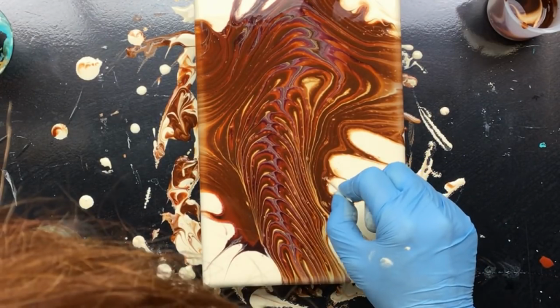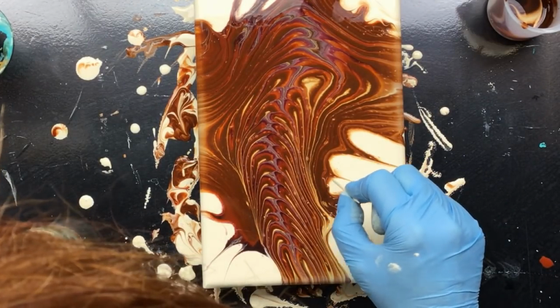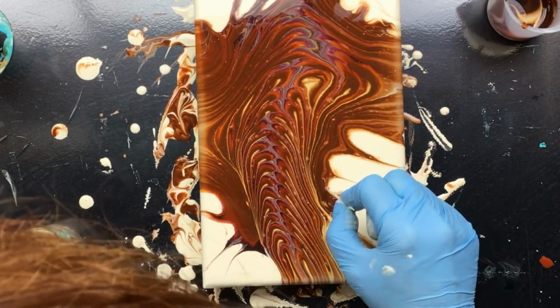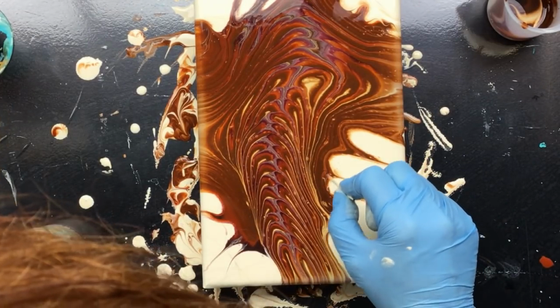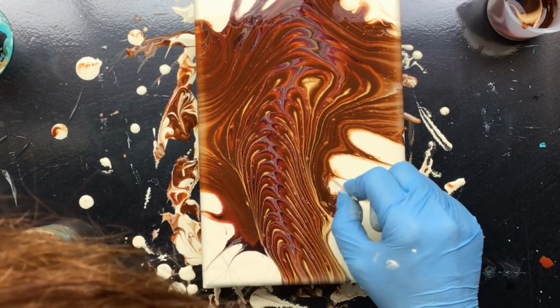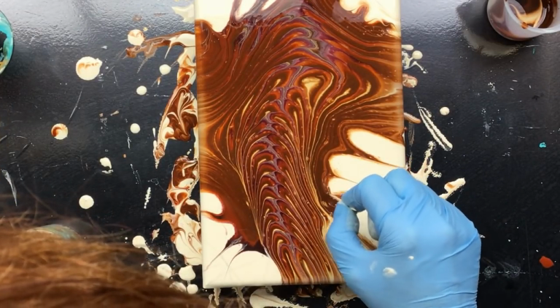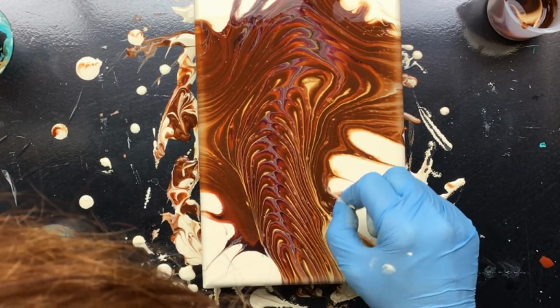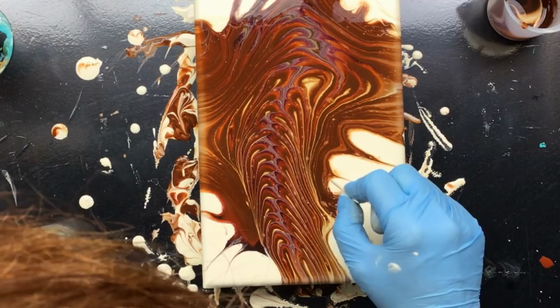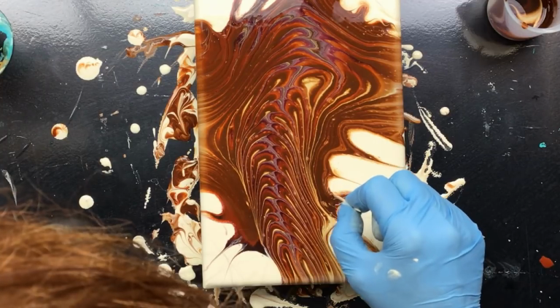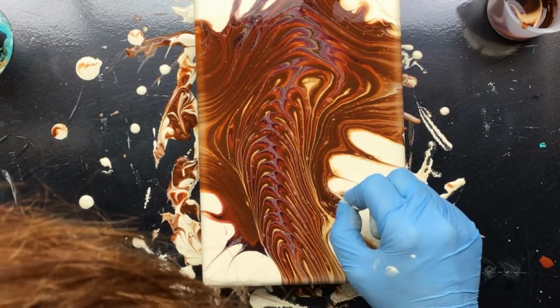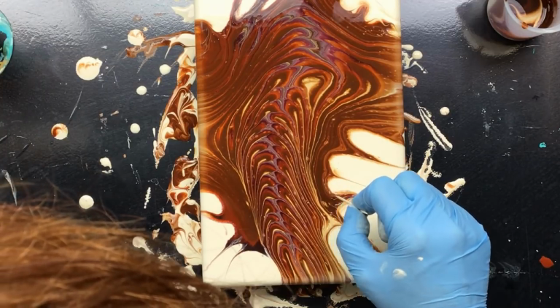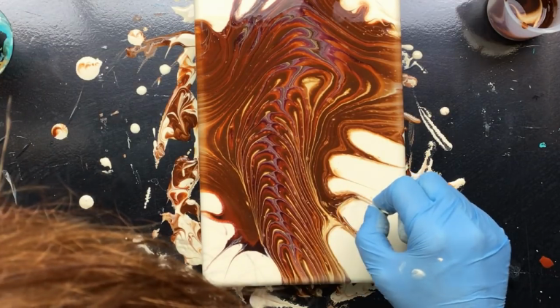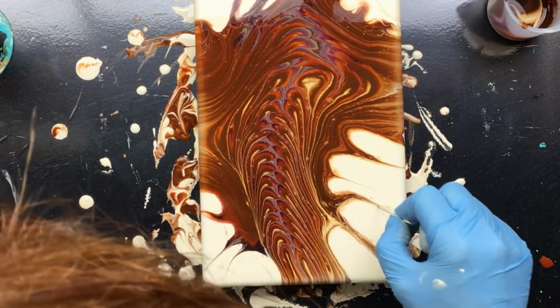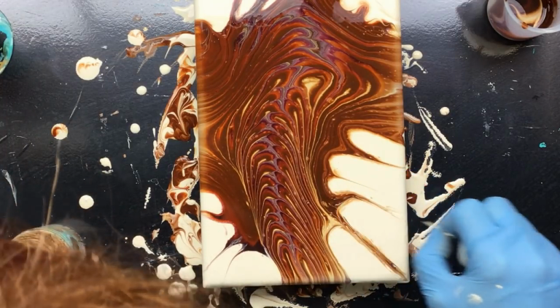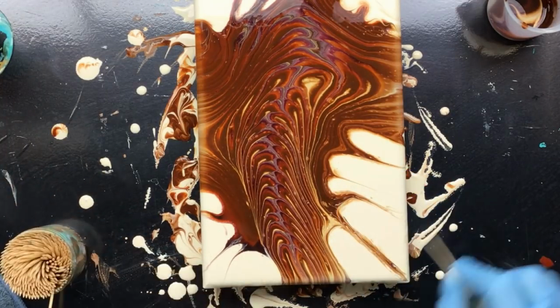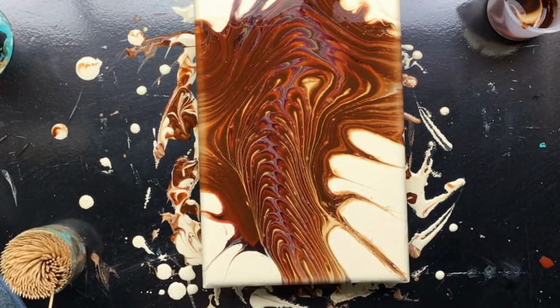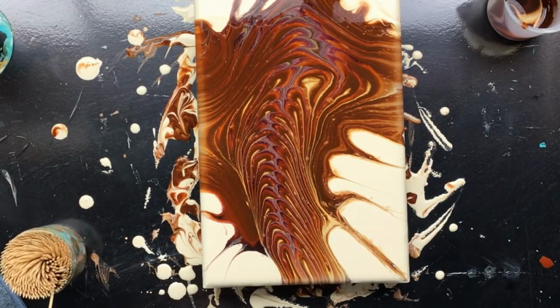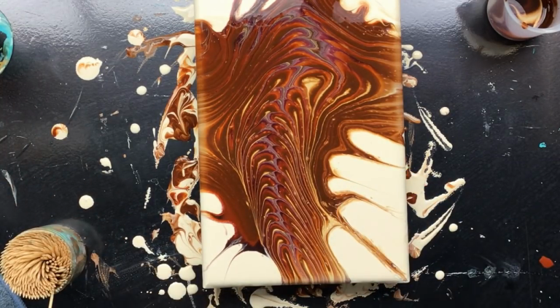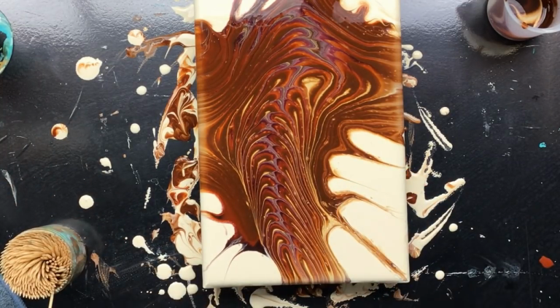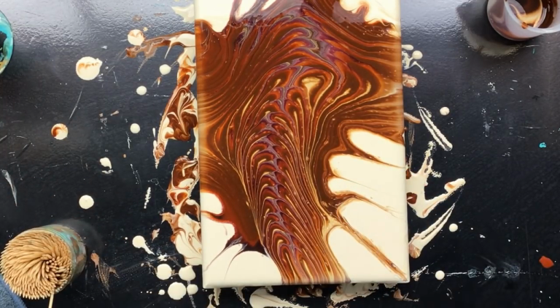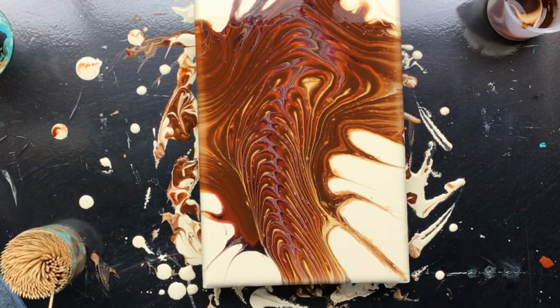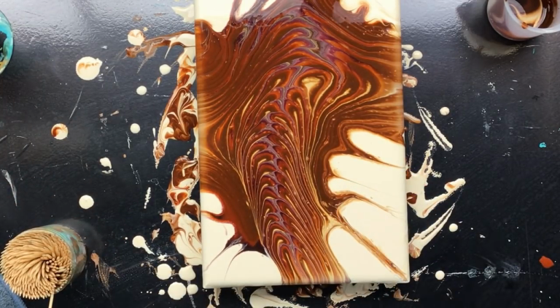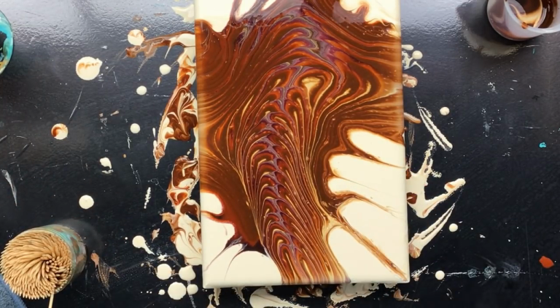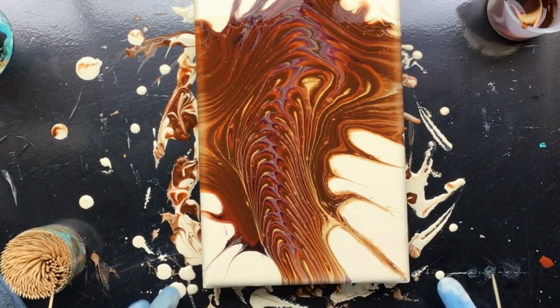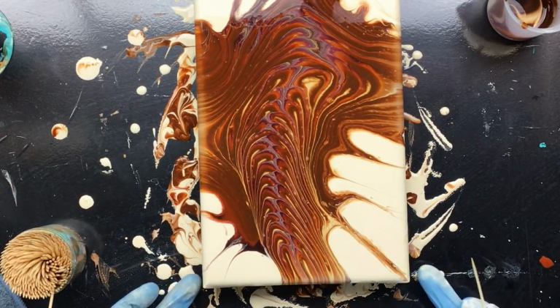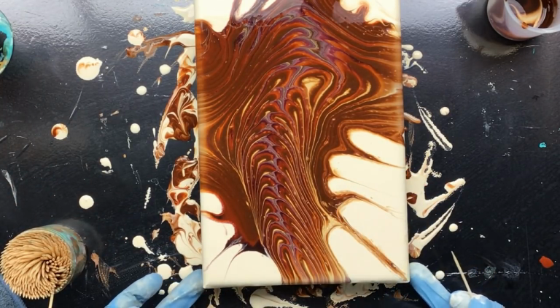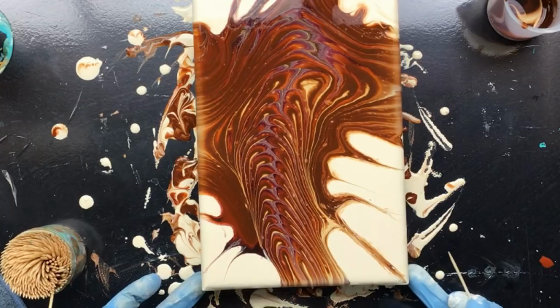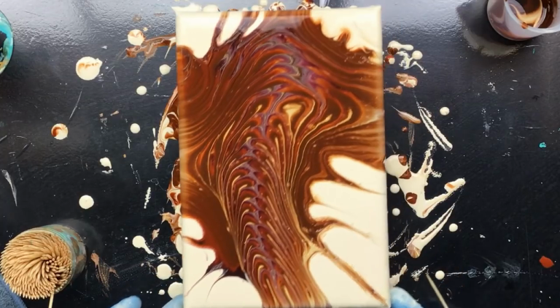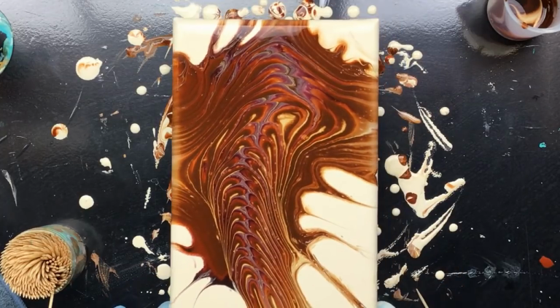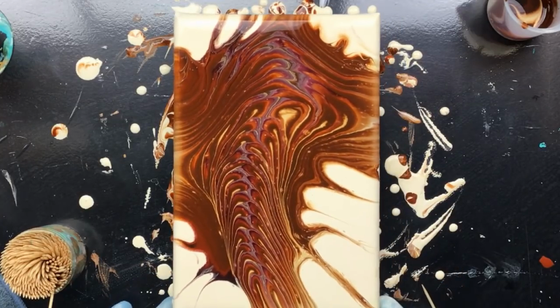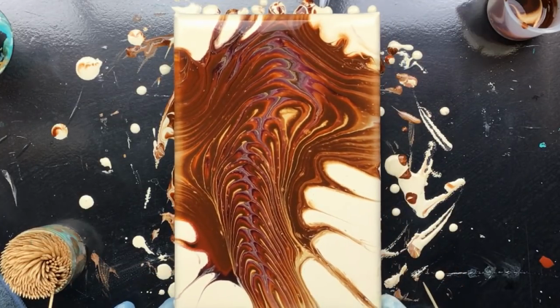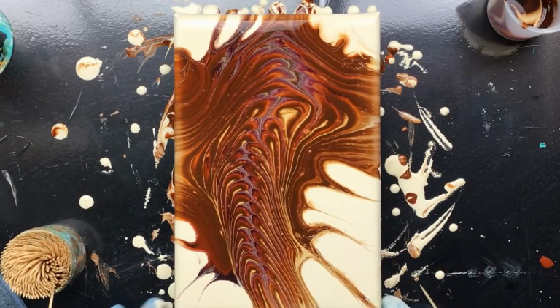Just a little bit more here. Okay, I think we're done. There it is.